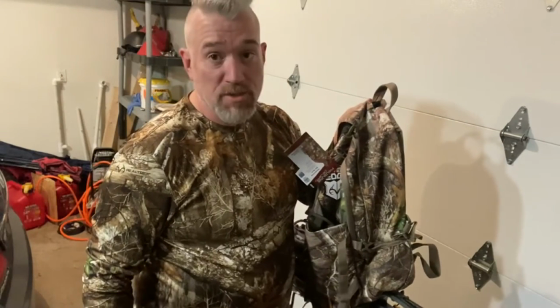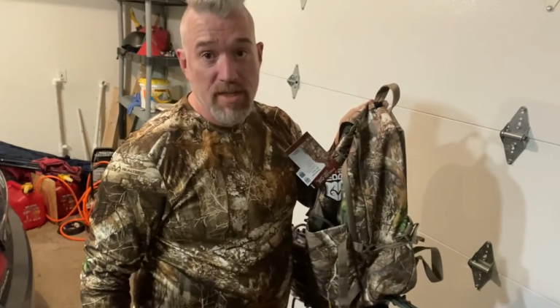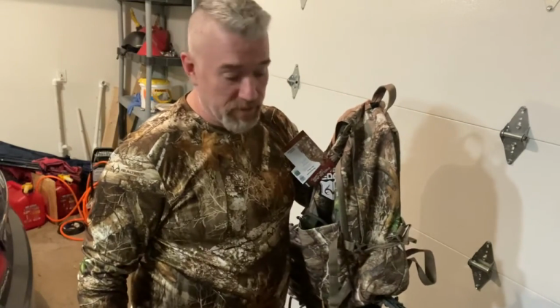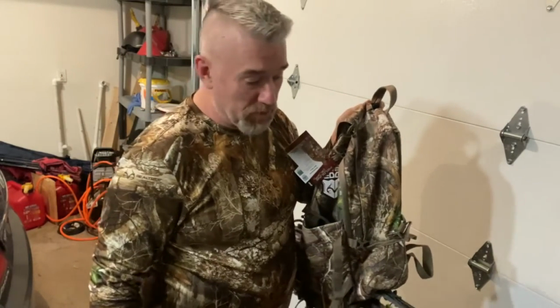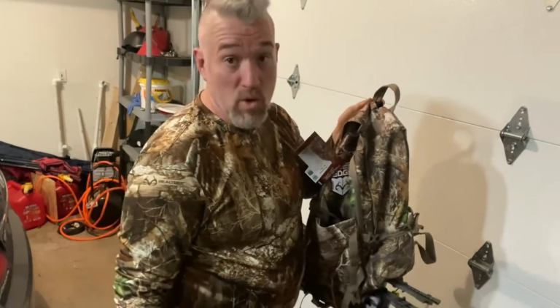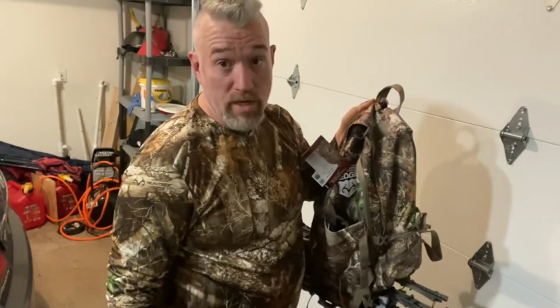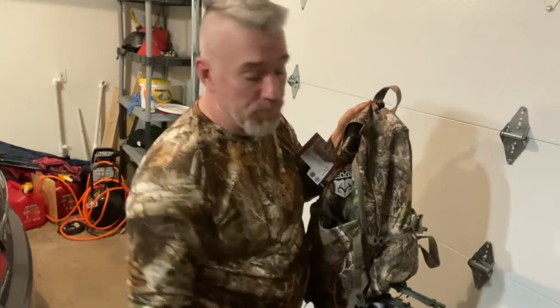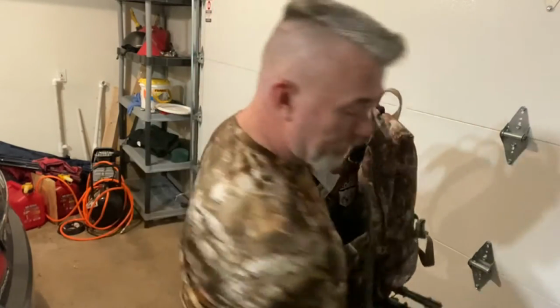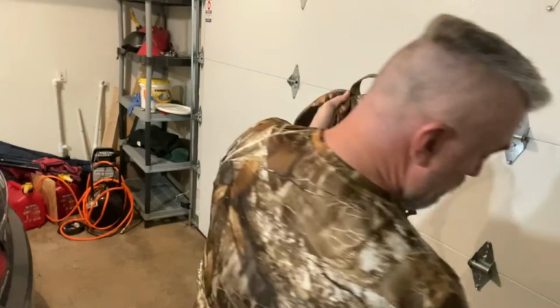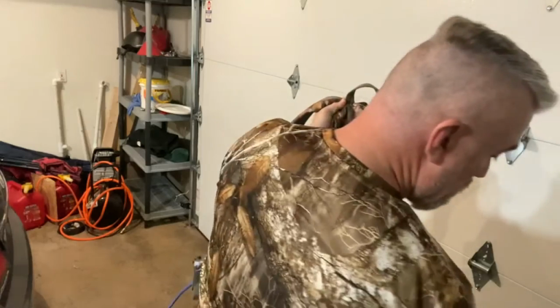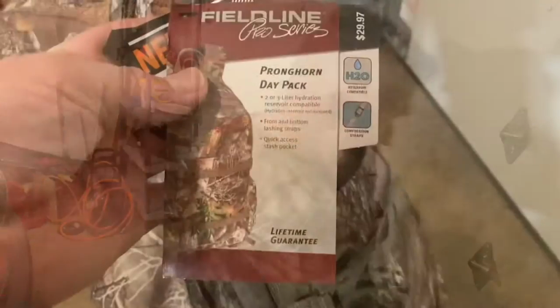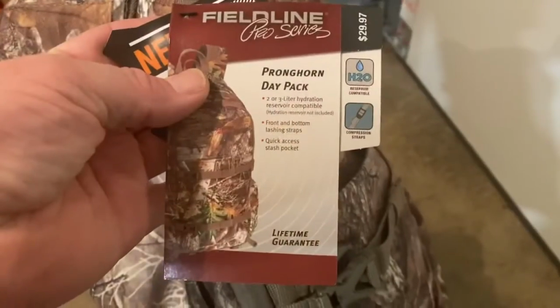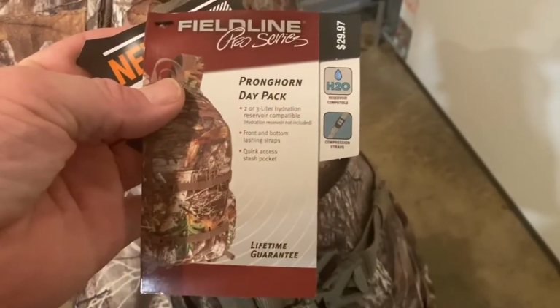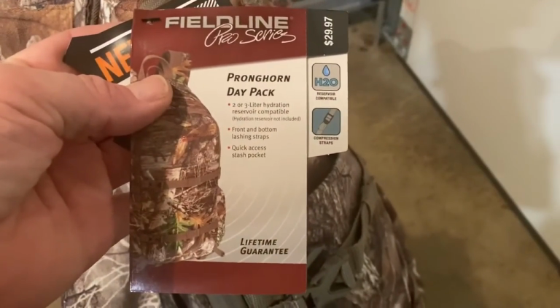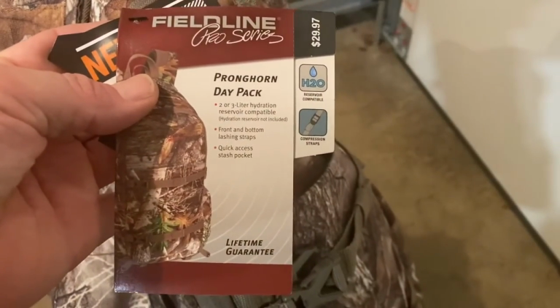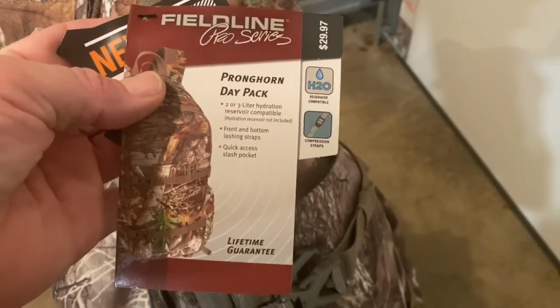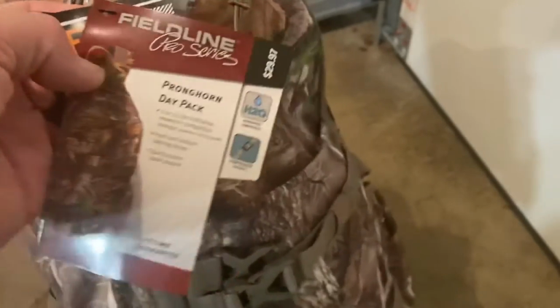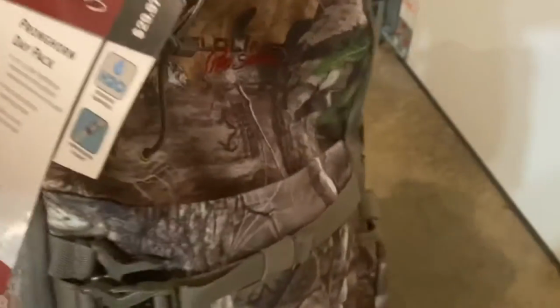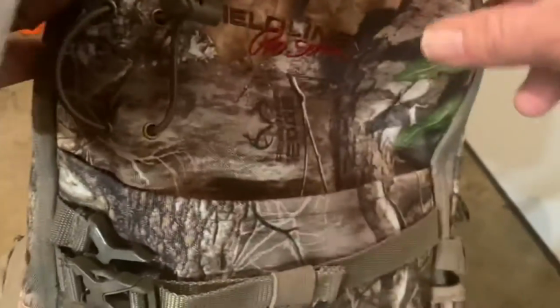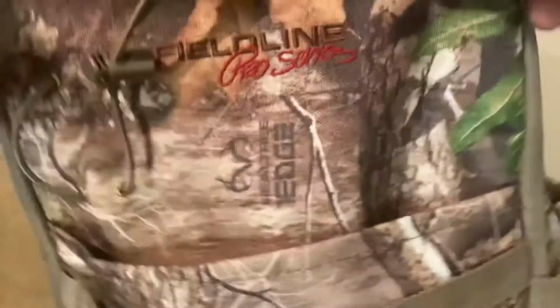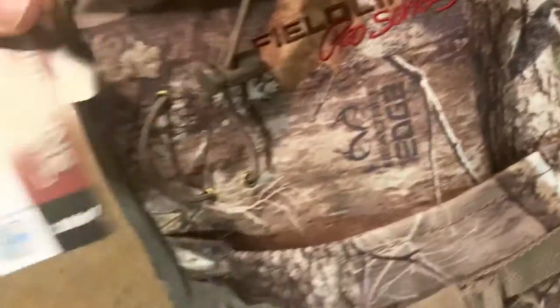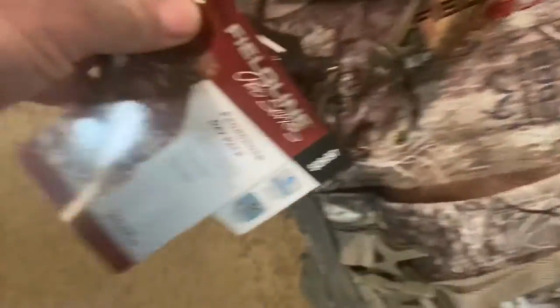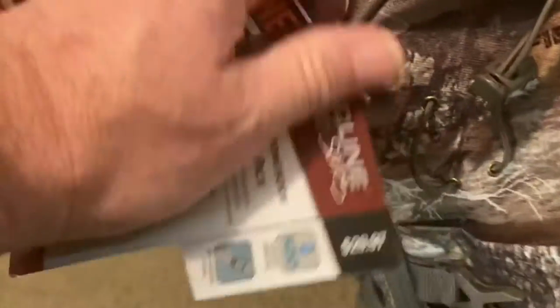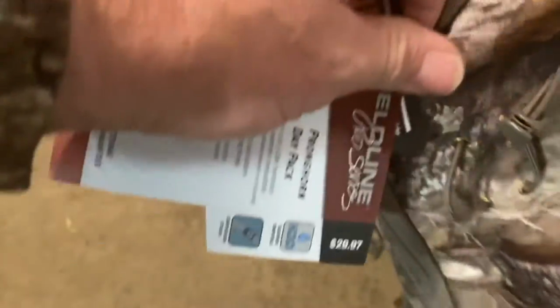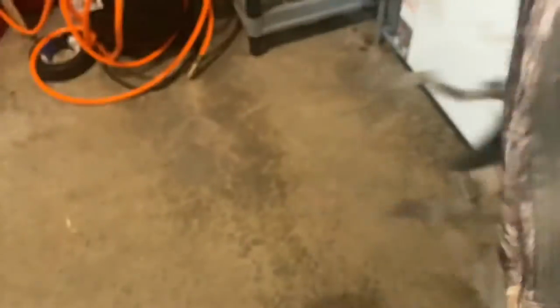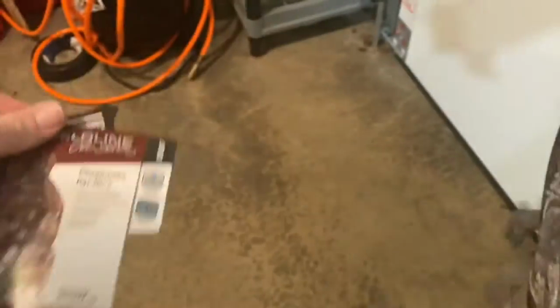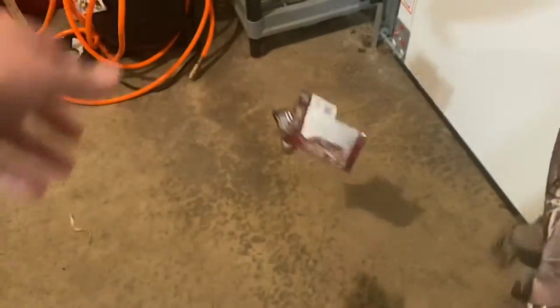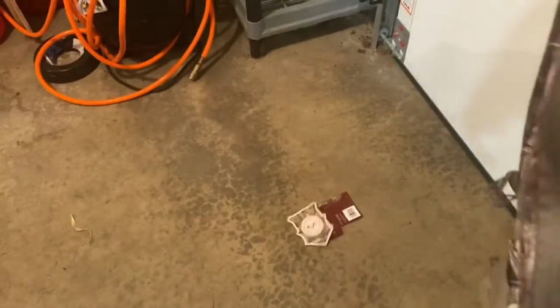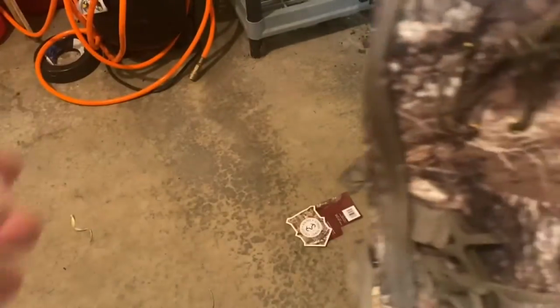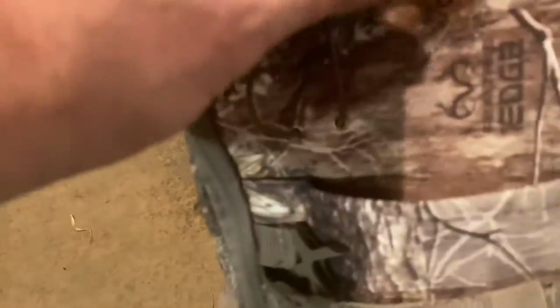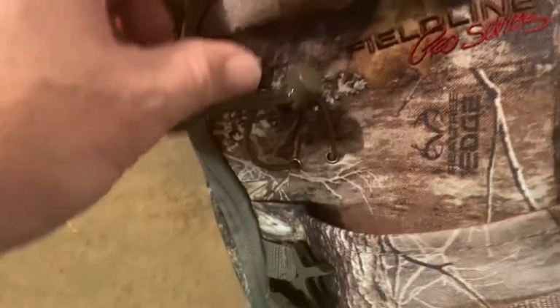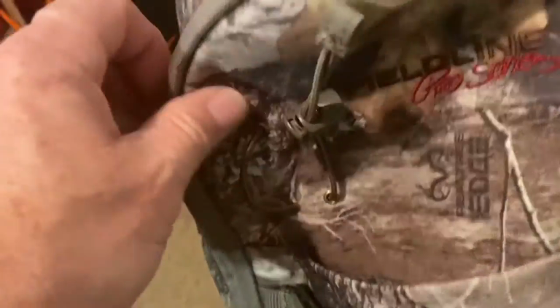Let's look inside this thing and see what else we got going on. So the Pronghorn Day Pack — let's take a look at some other features here. And by the way, let's just get rid of those tags right away.